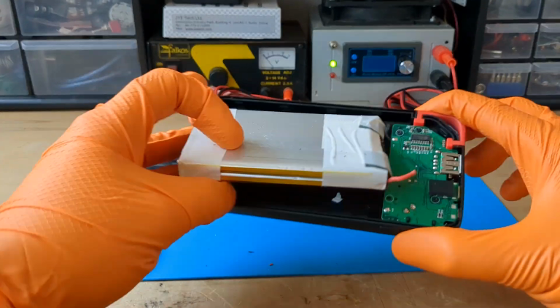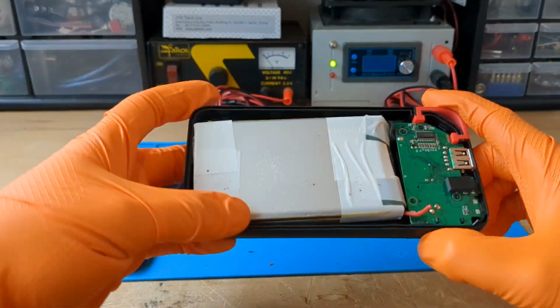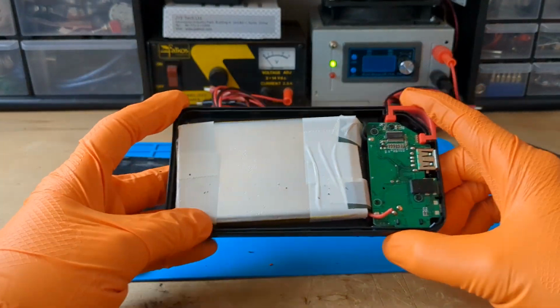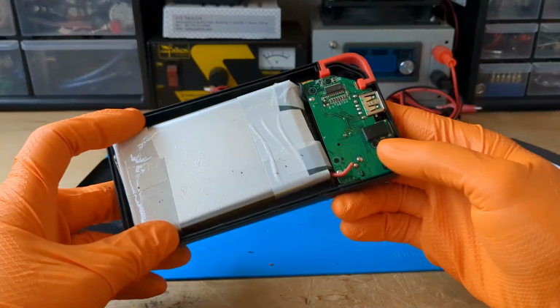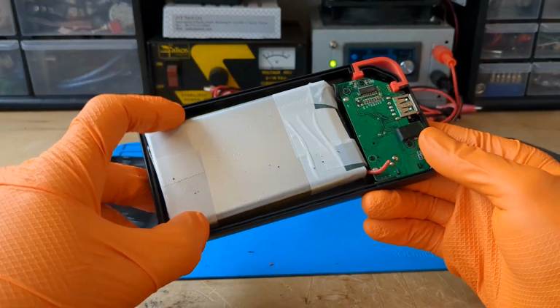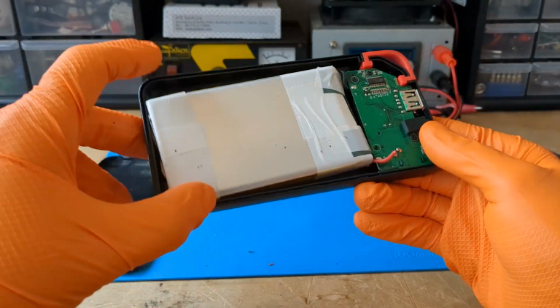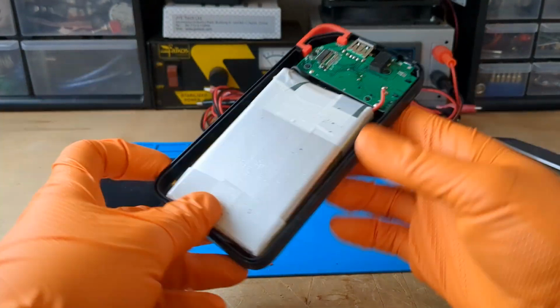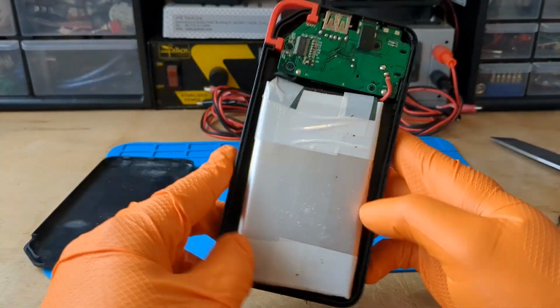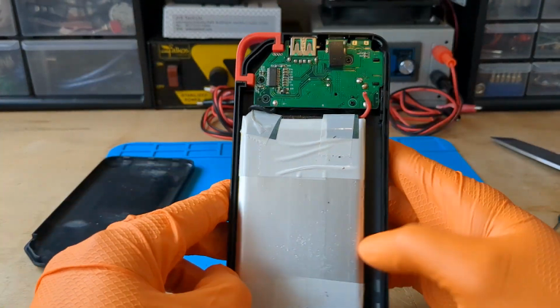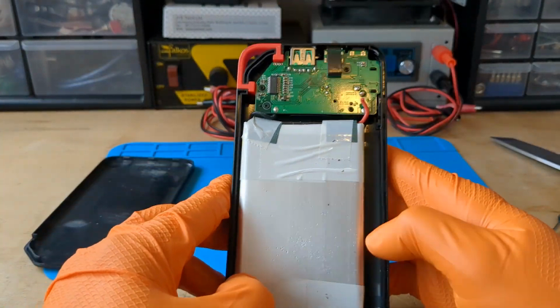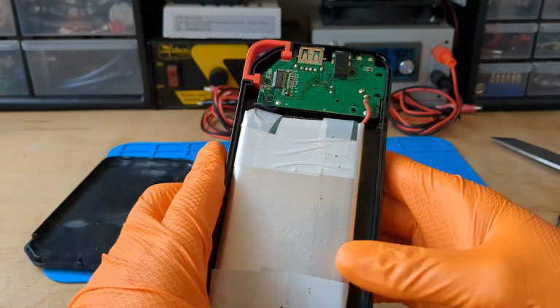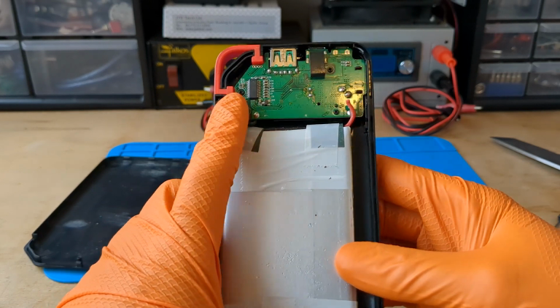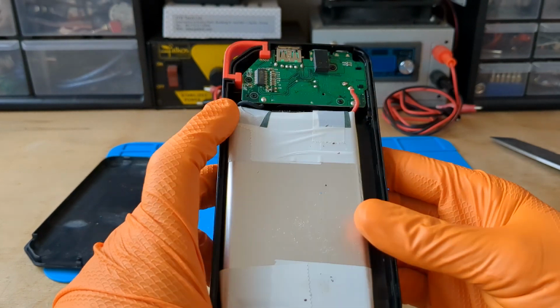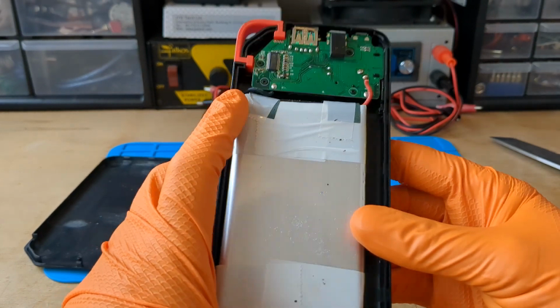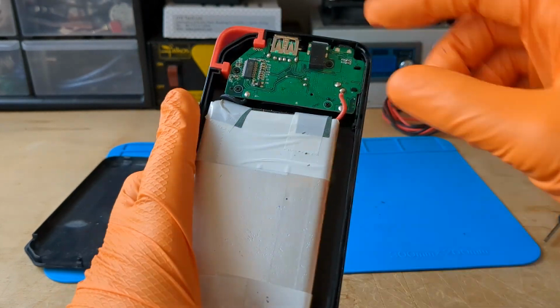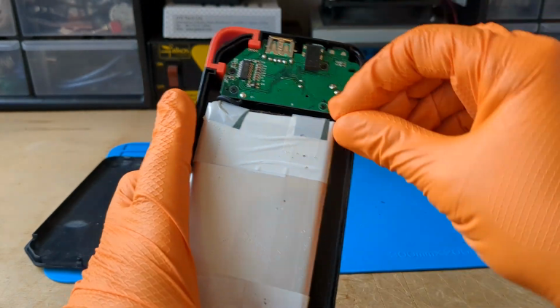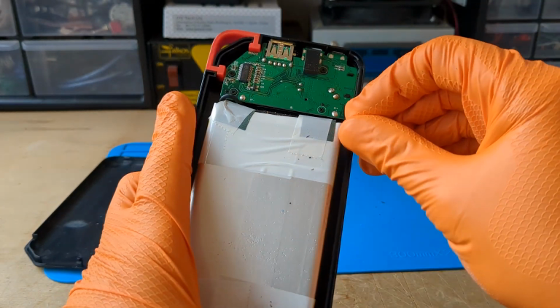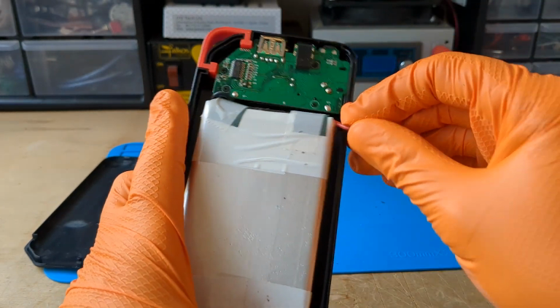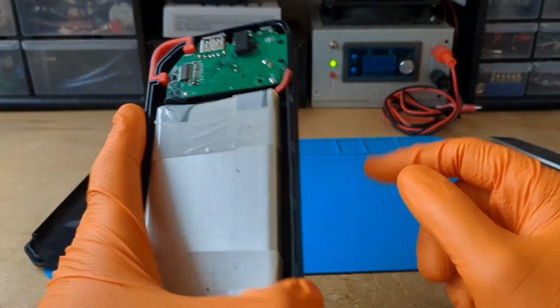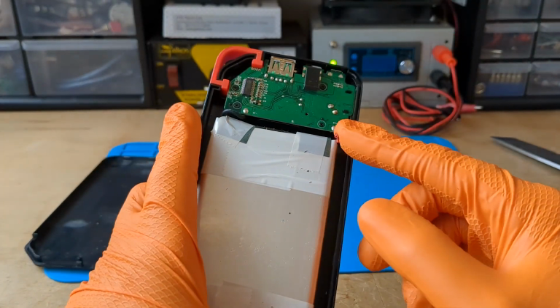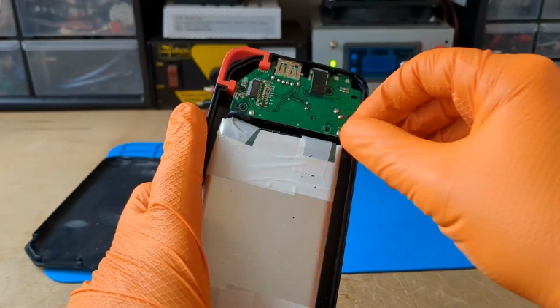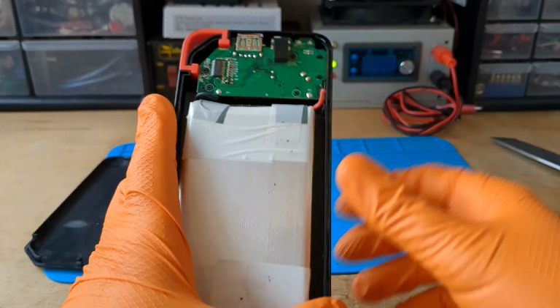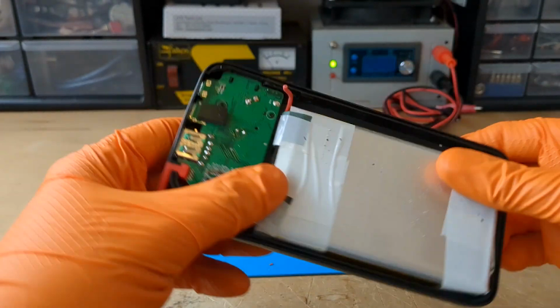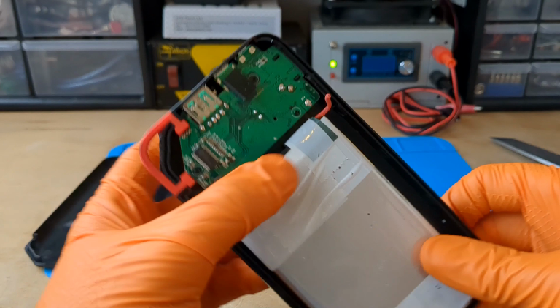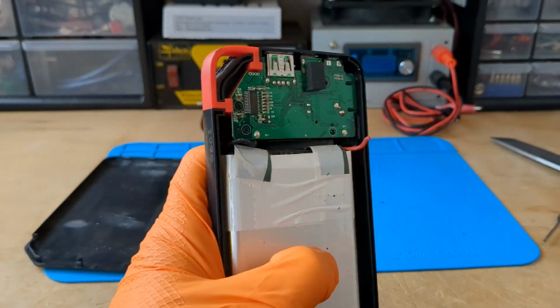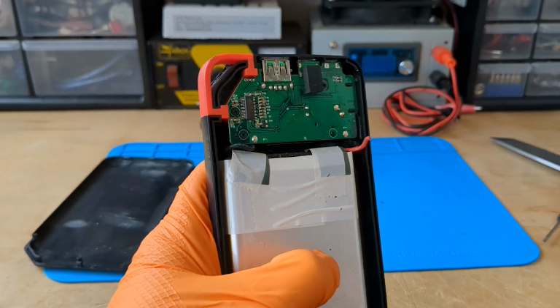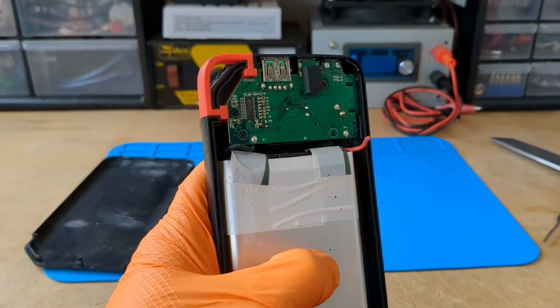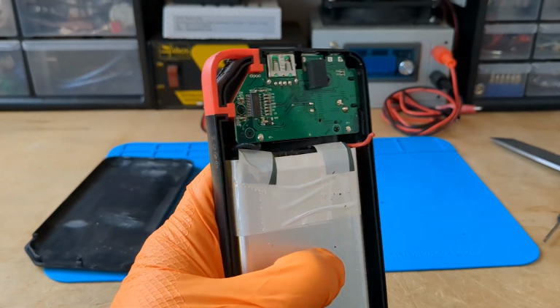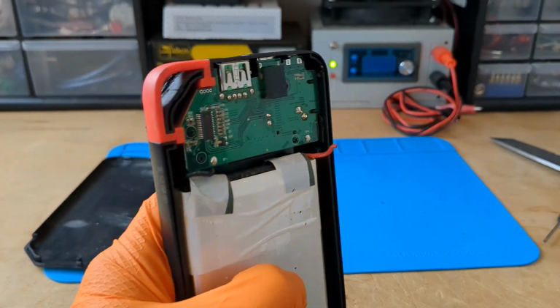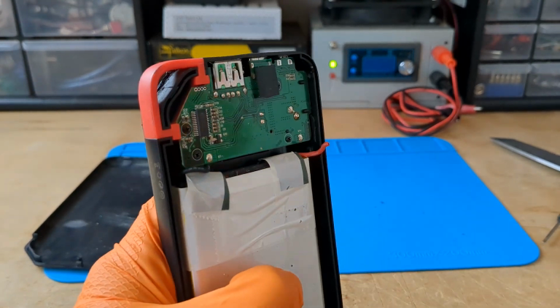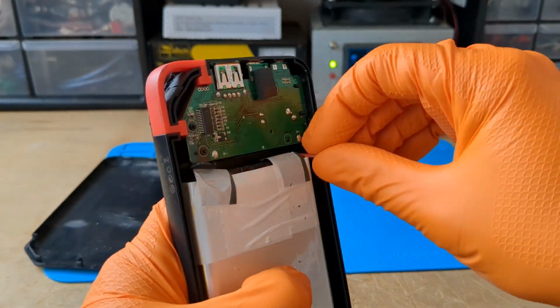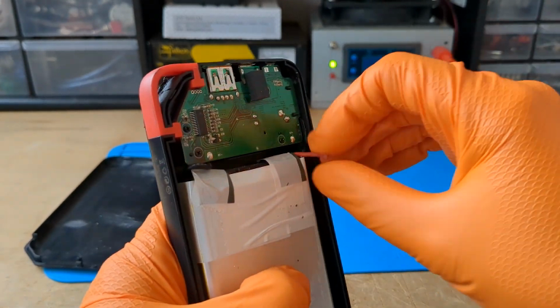Now that I've opened it, I think we've all figured out the problem. There is a cut cable. The rattling noise we heard was just the battery, probably because the resin securing it gave way.